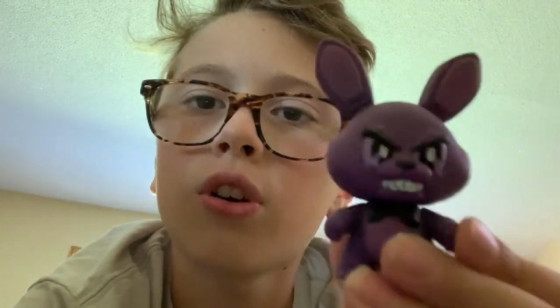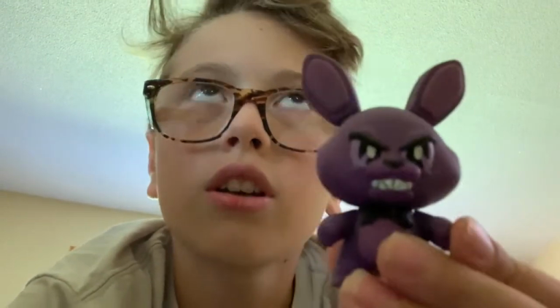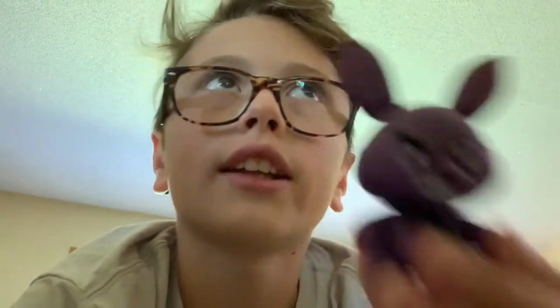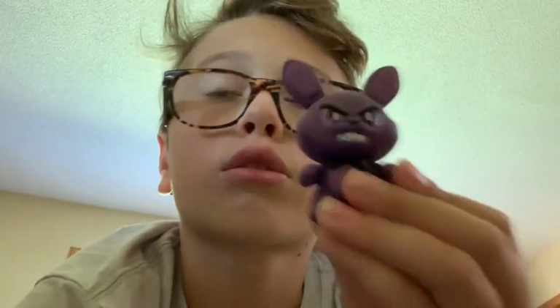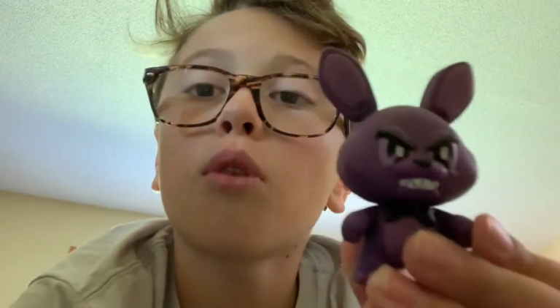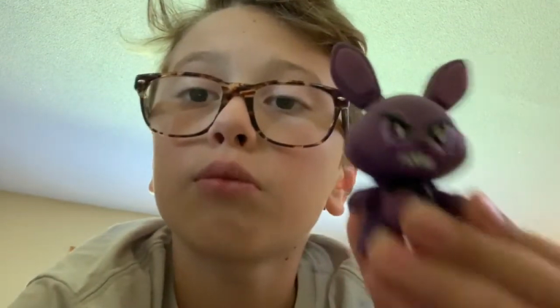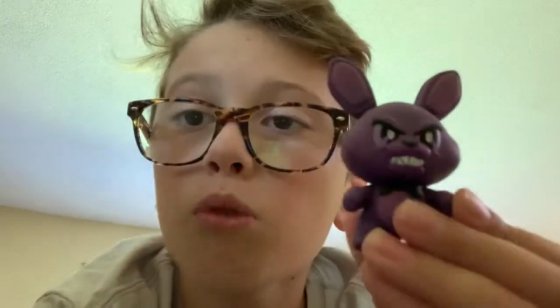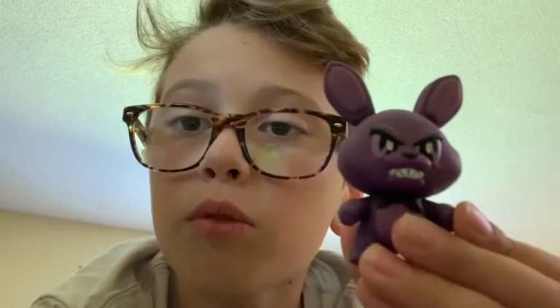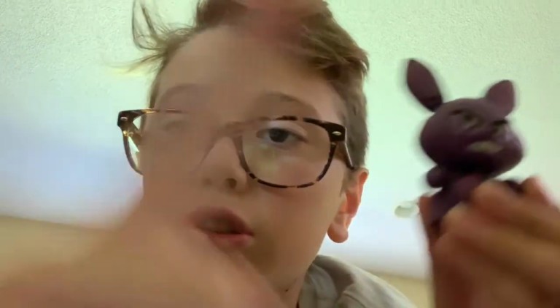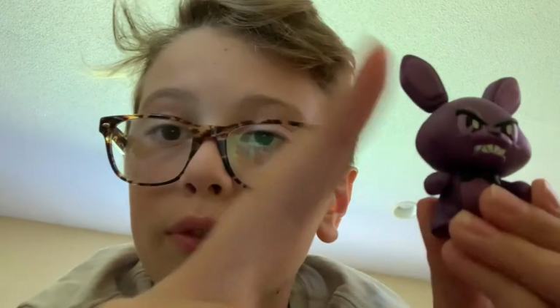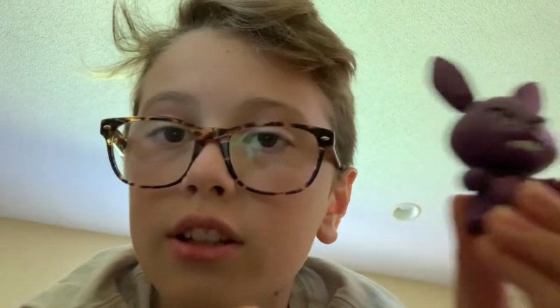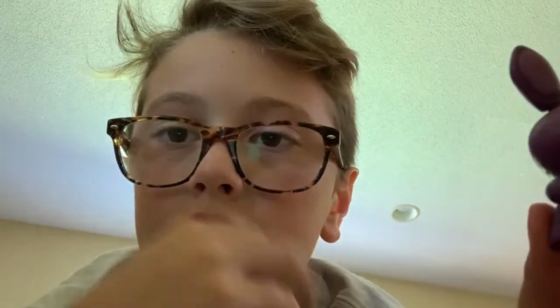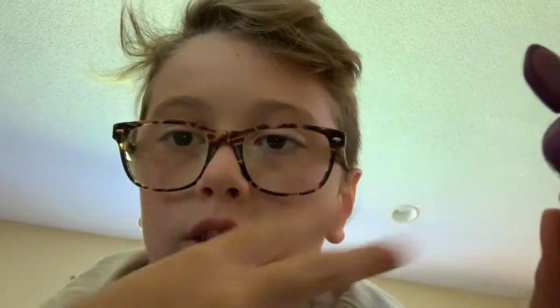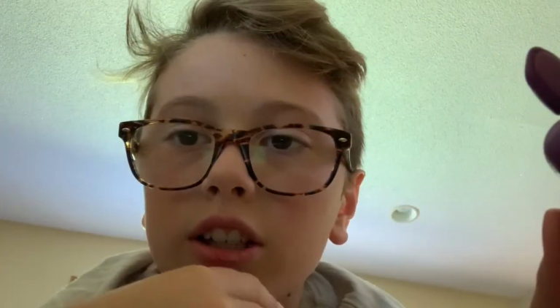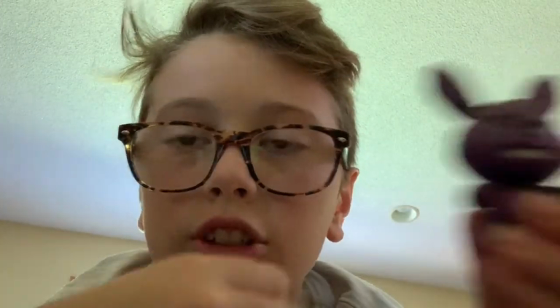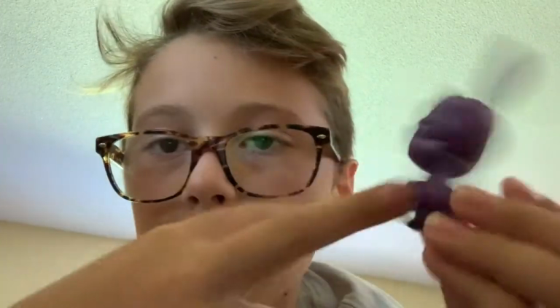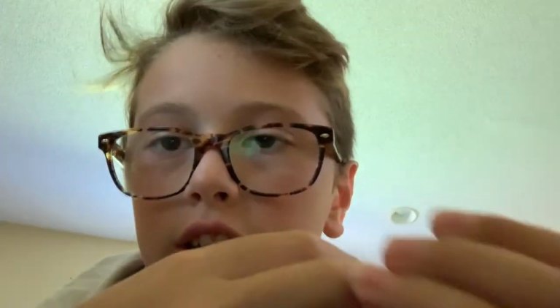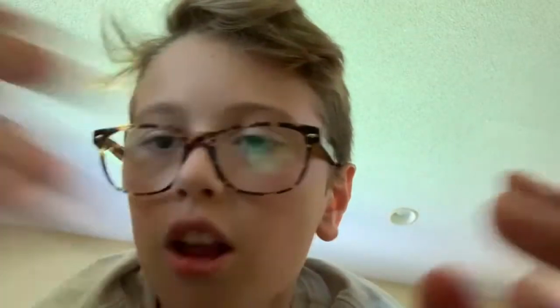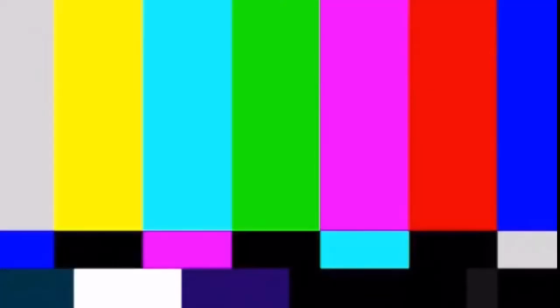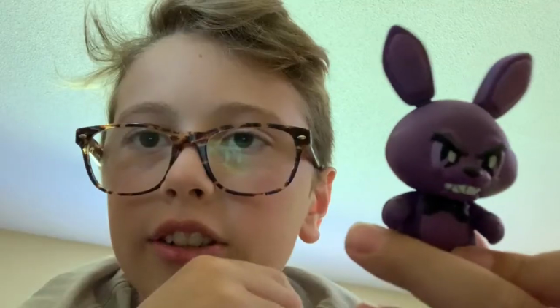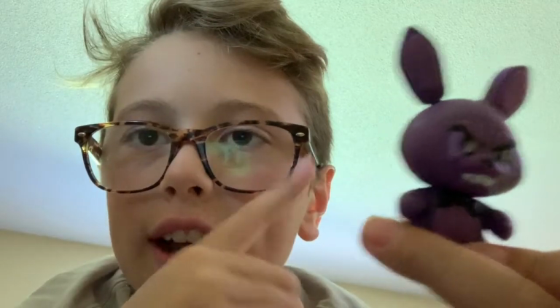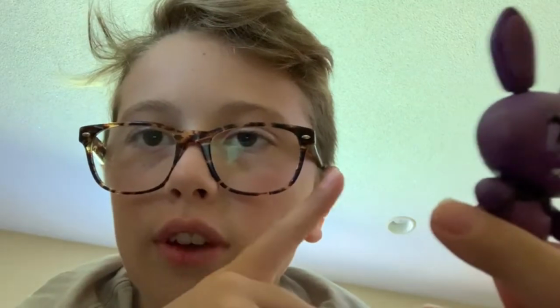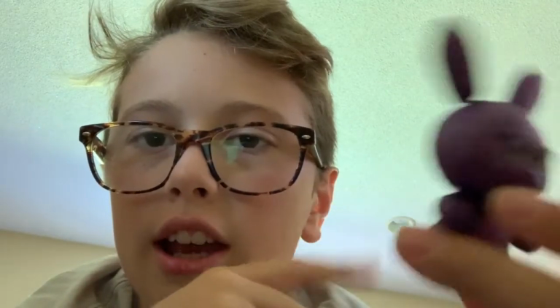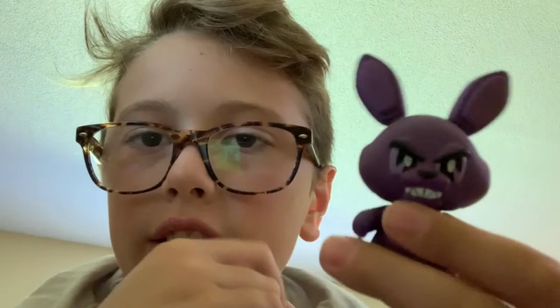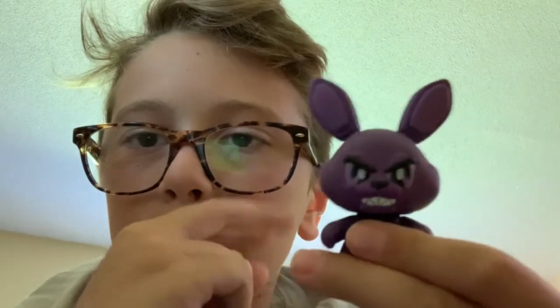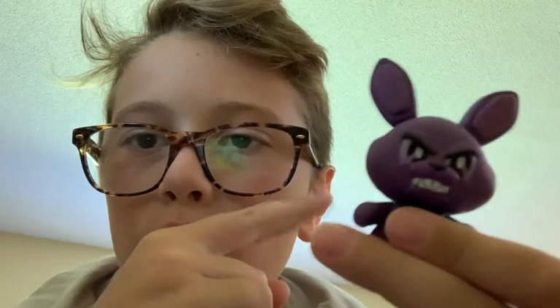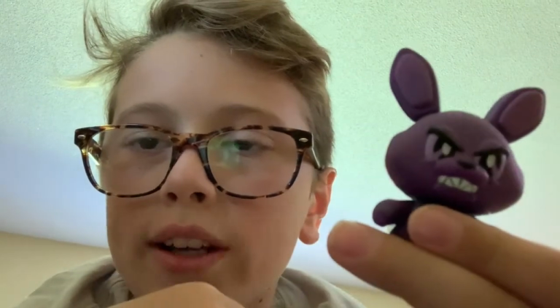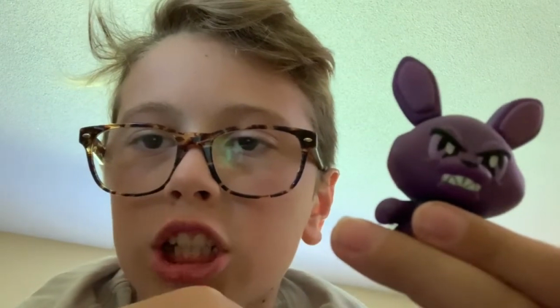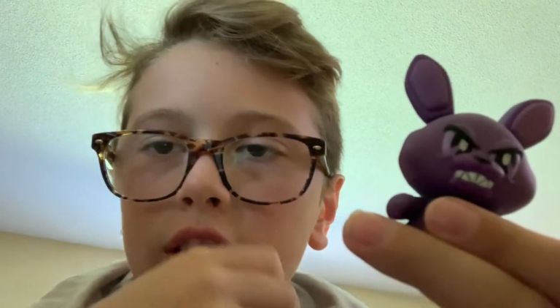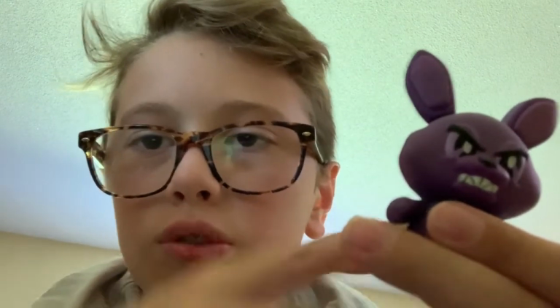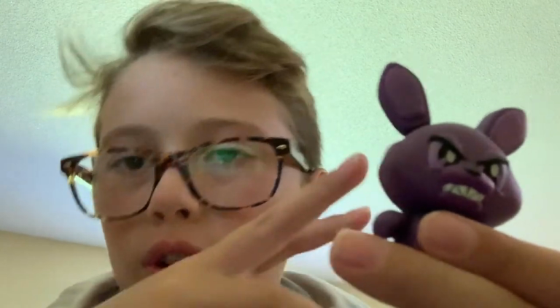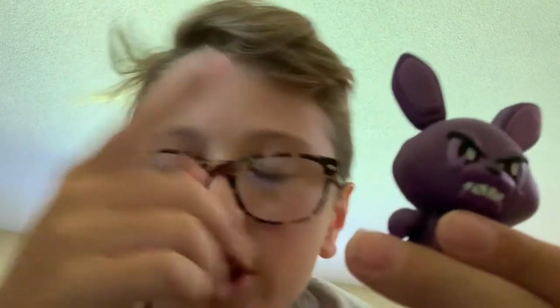So I need three more. I need one more Walmart one, which is Glow Toy Freddy. And then I need Shadow Bonnie or Shadow Freddy, Shadow Freddy, and Glow Toy Chica. So I need two of the Glow Ones and Shadow.